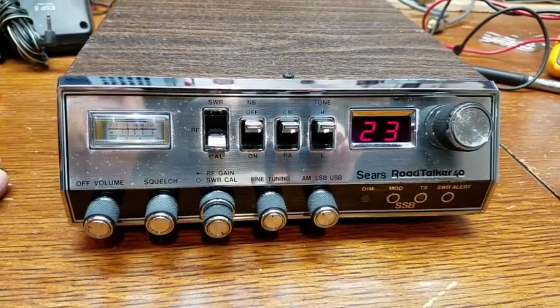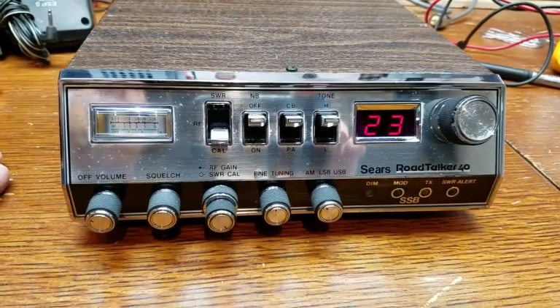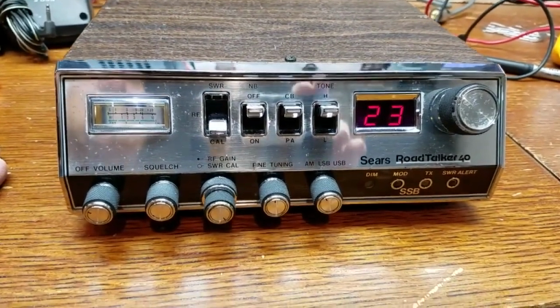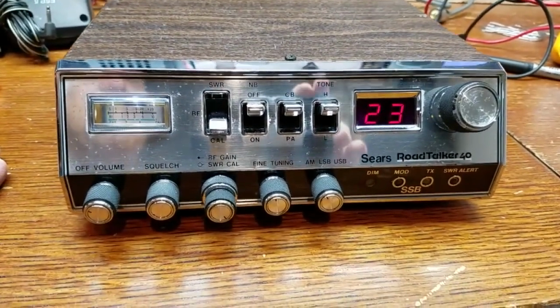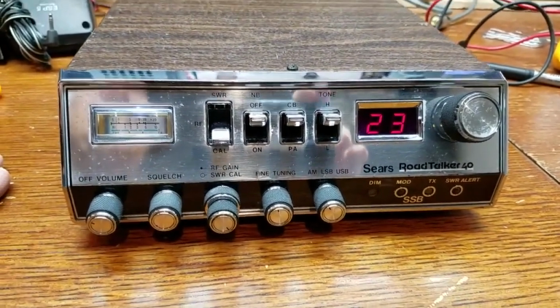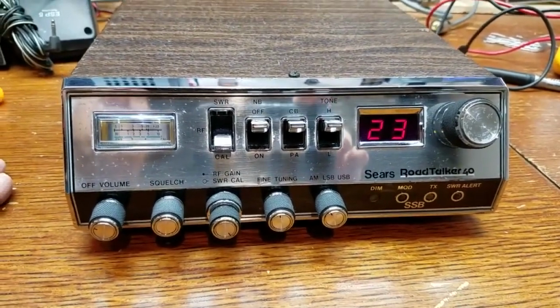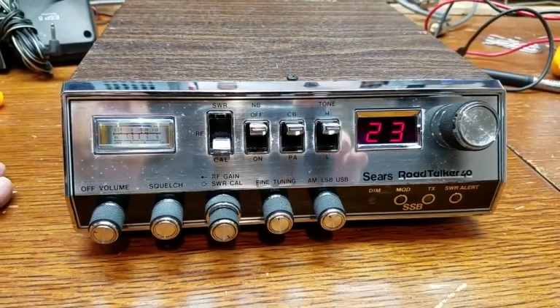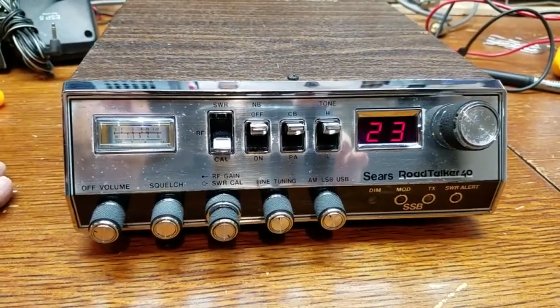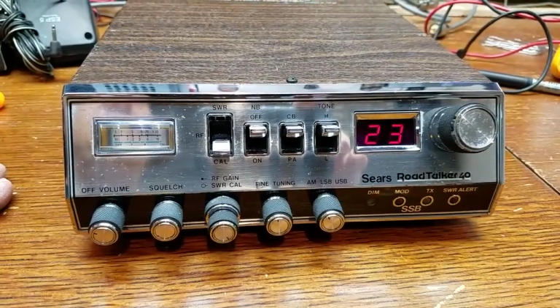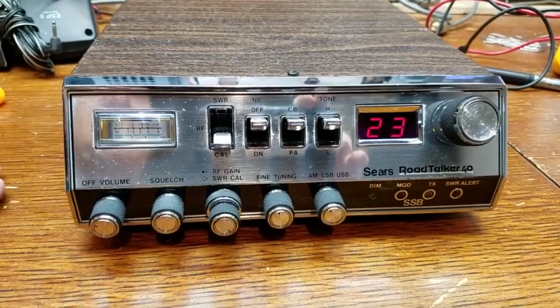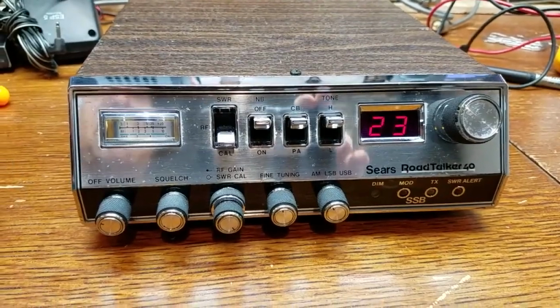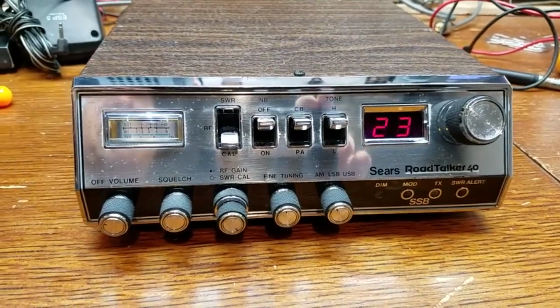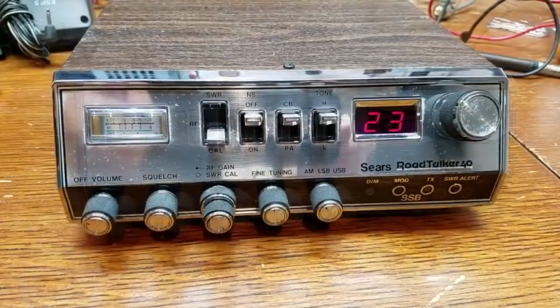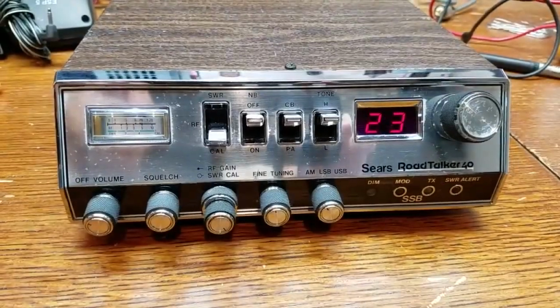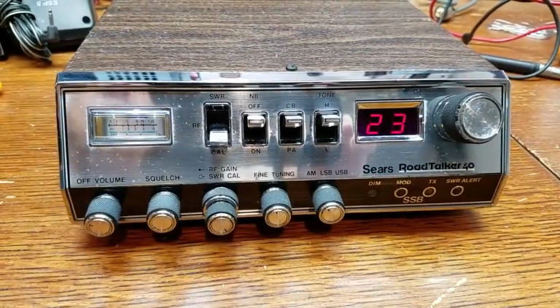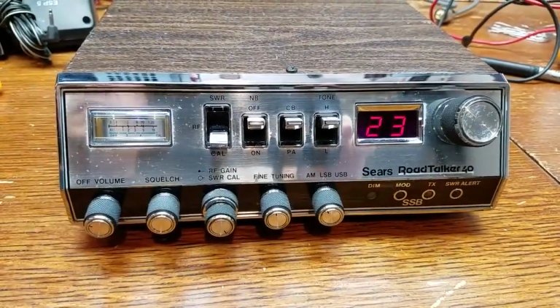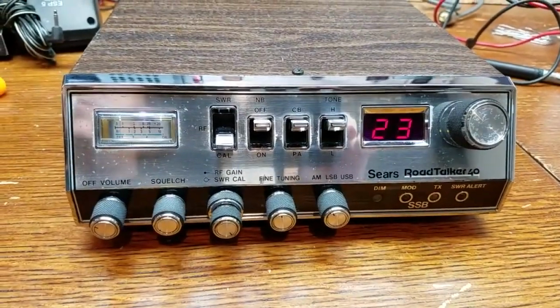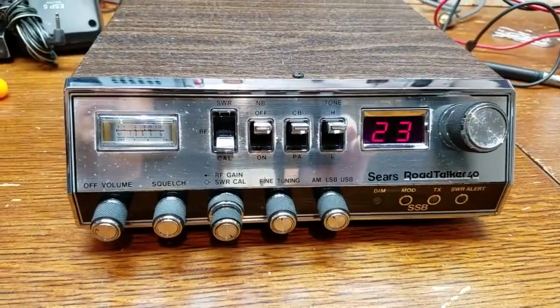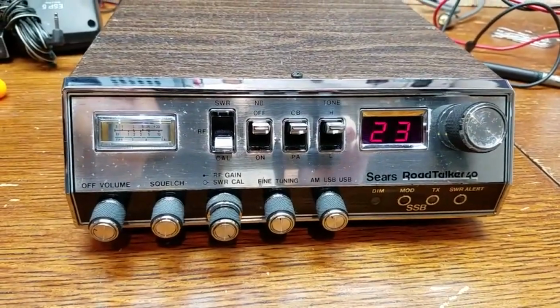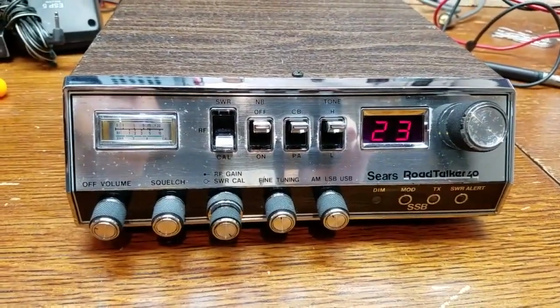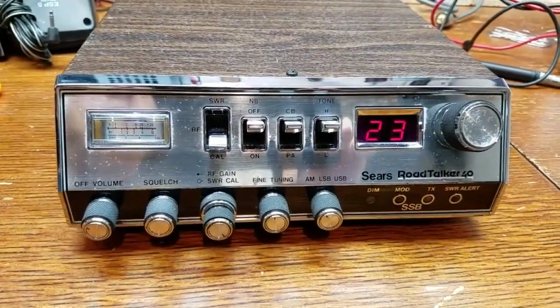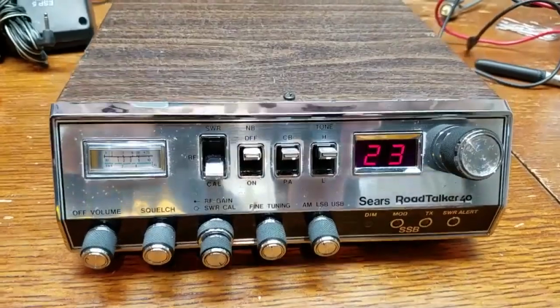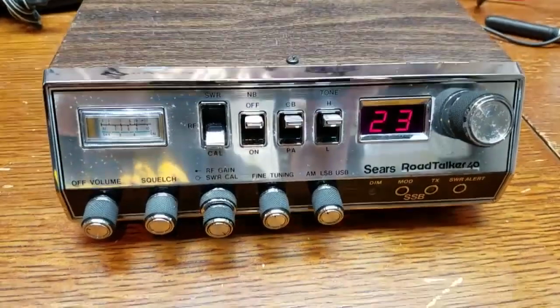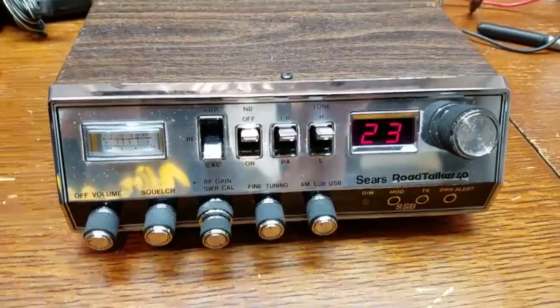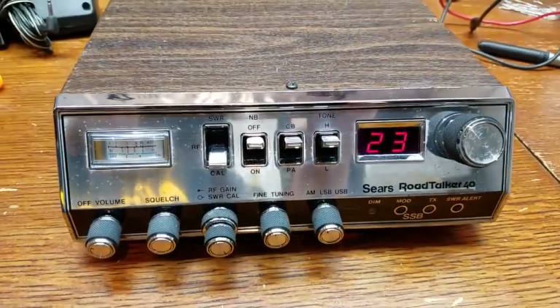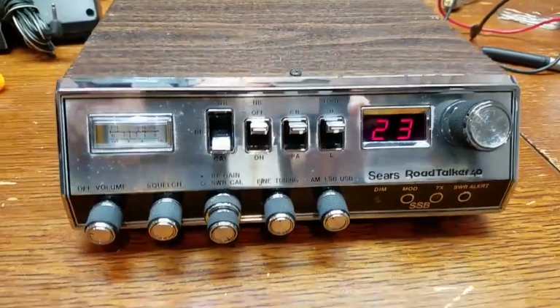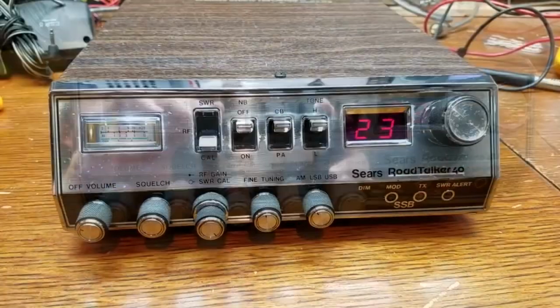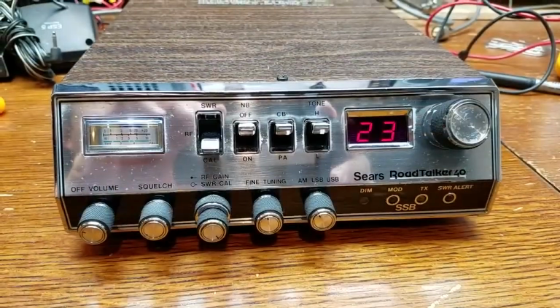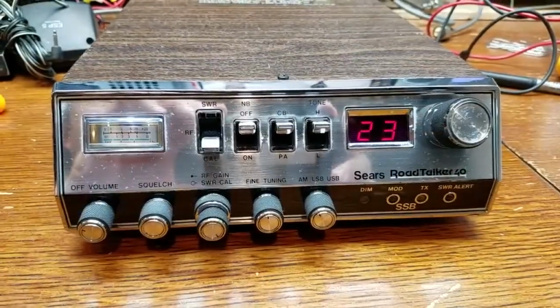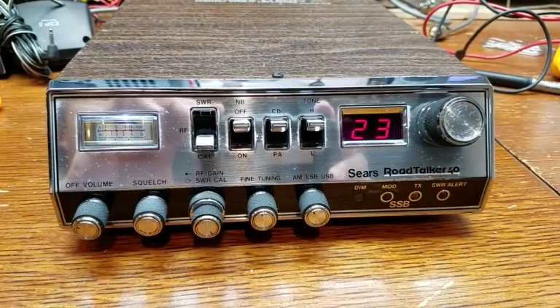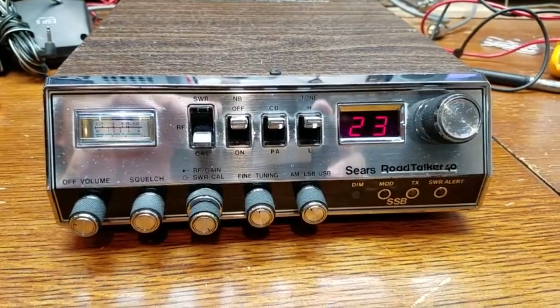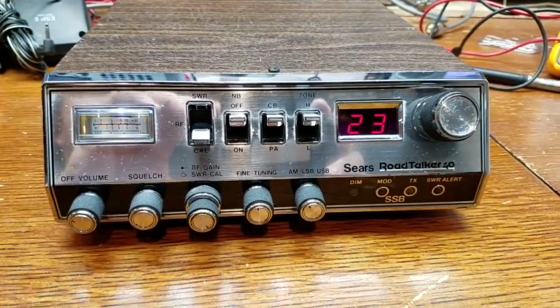I'm going to talk on this for a couple days, put it on the shelf, and then pull something else out. It definitely is a runner, and it runs better than any Road Talker 40 I've had. Thanks for watching - please leave questions or comments down below.